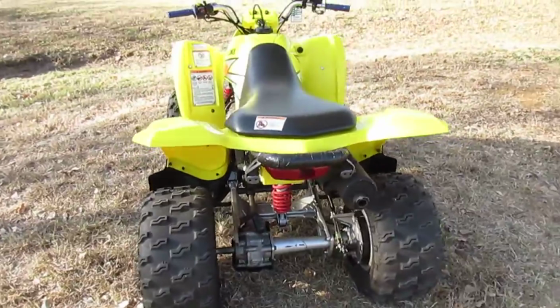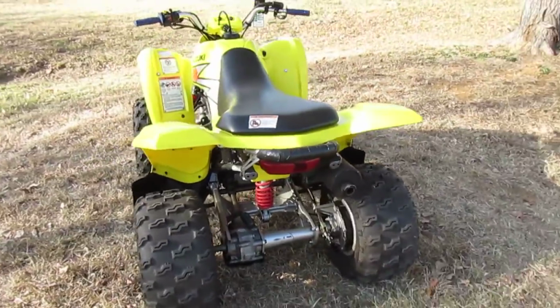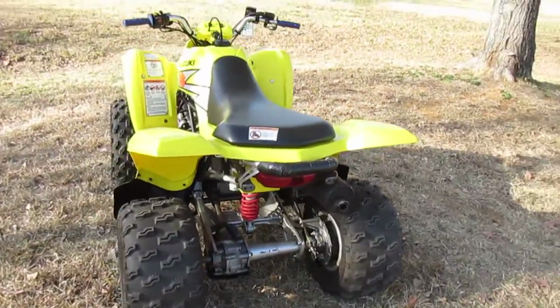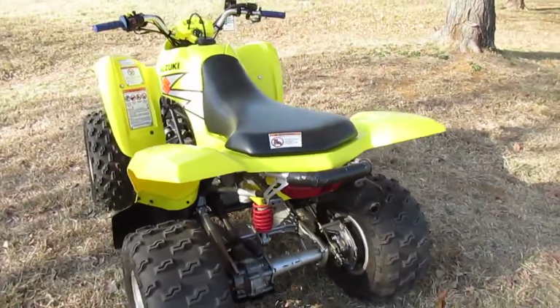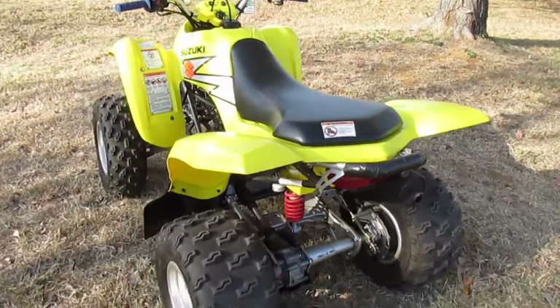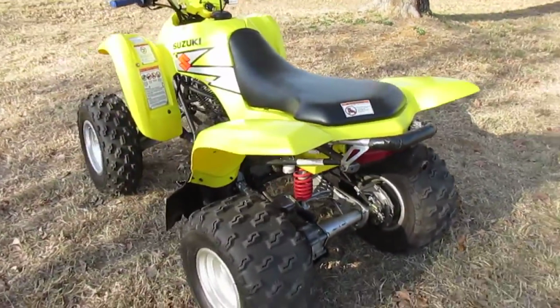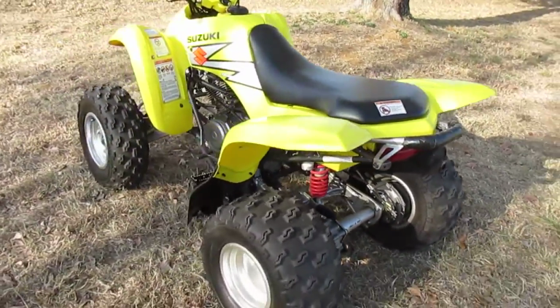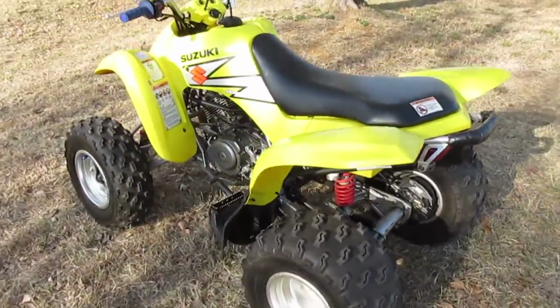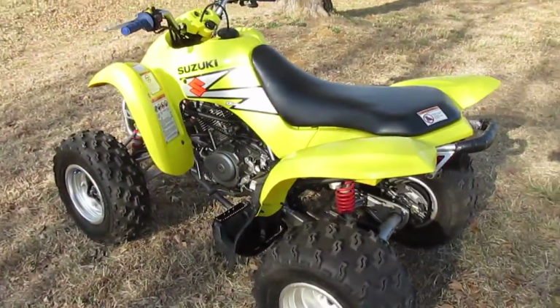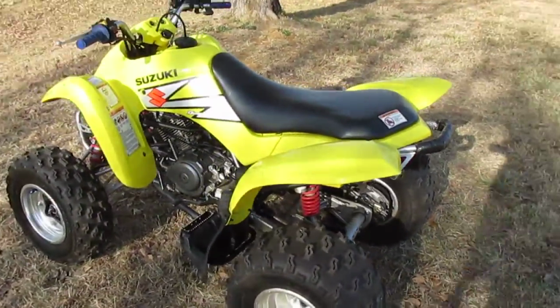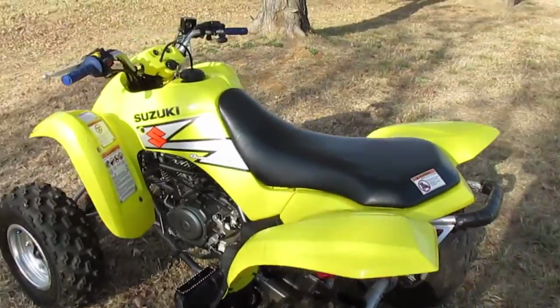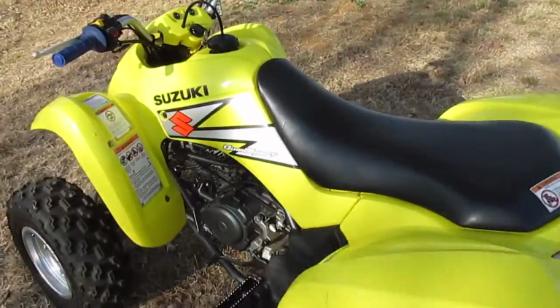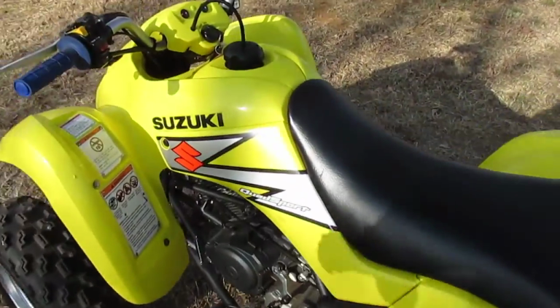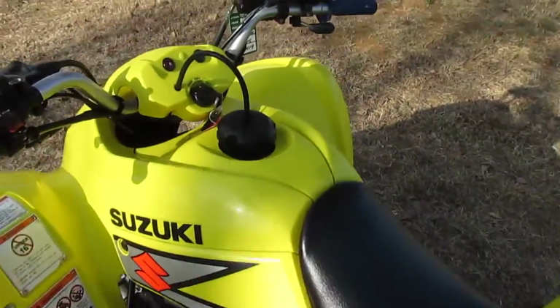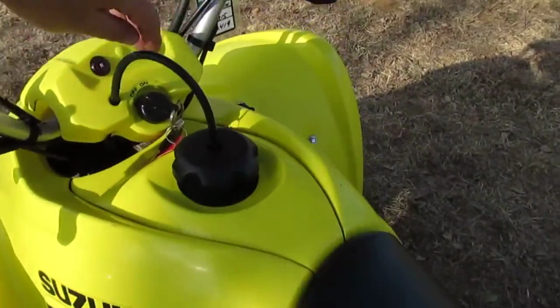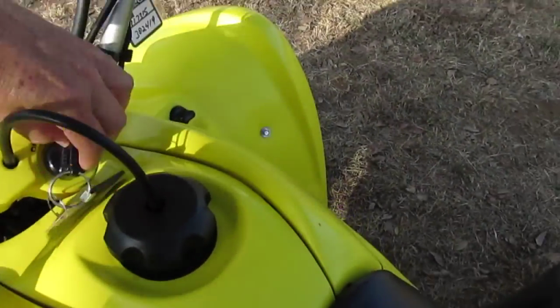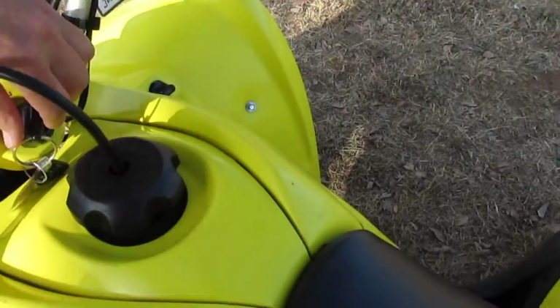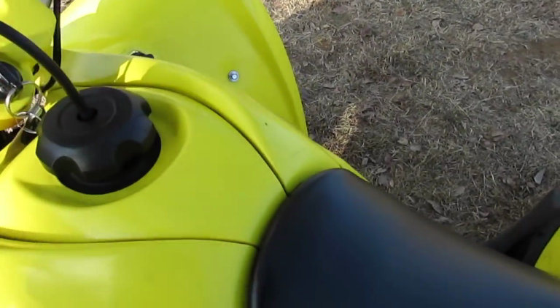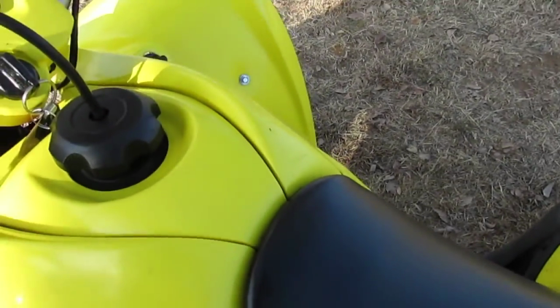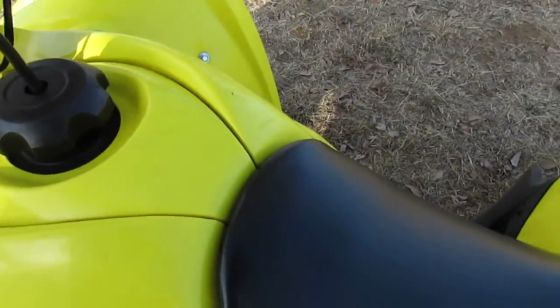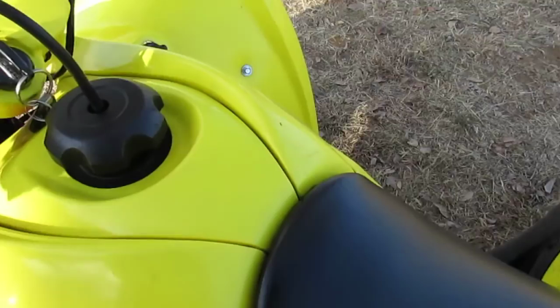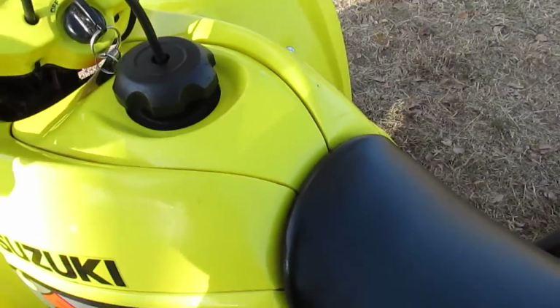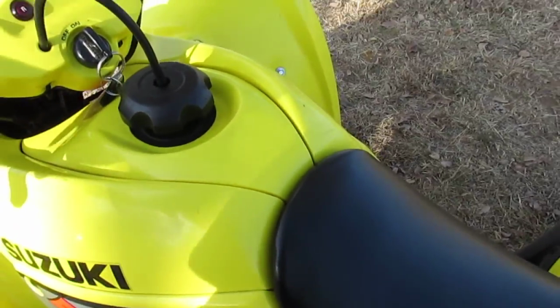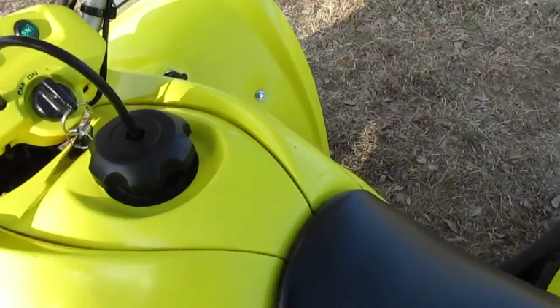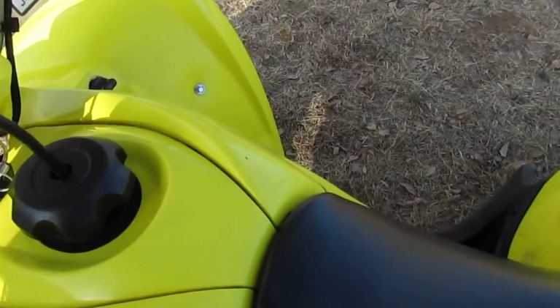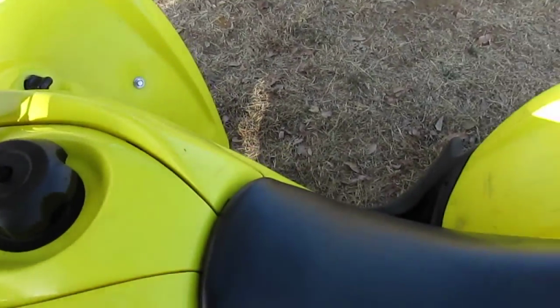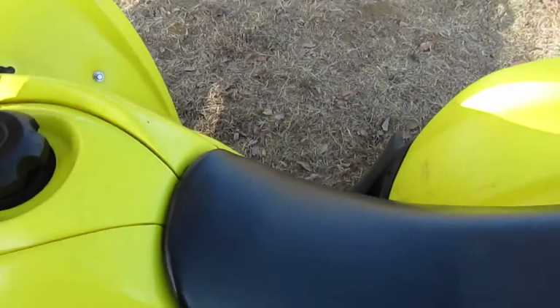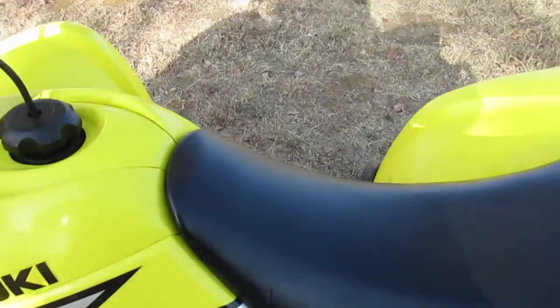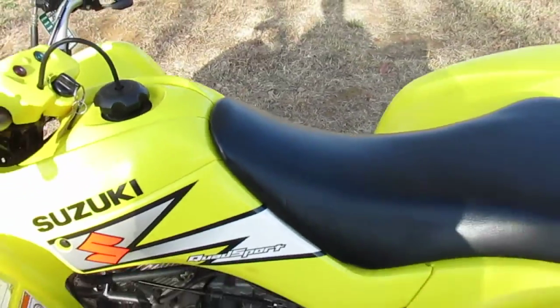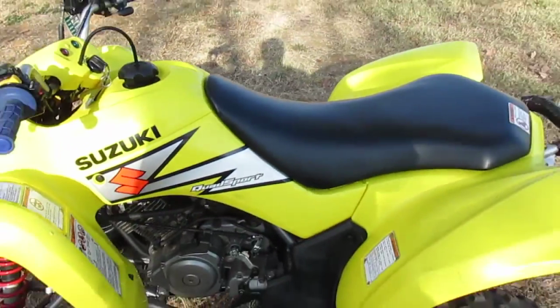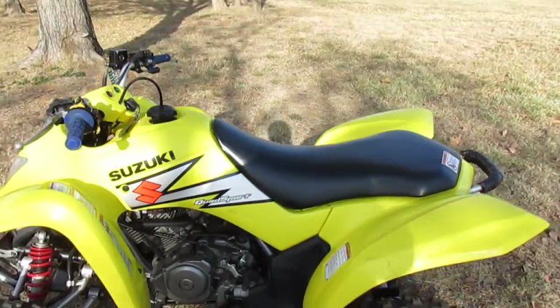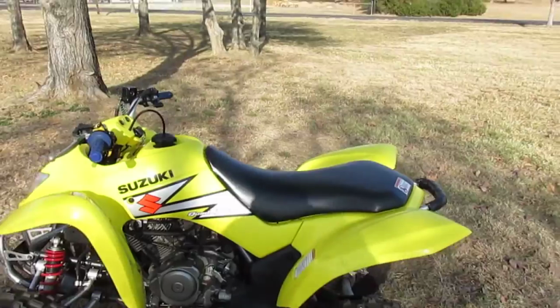So you don't have to worry about the maintenance of a chain drive. It's got a lot of the big ATV features in a small package. It runs real nice — I'm gonna start it up here. It's a great little quad.